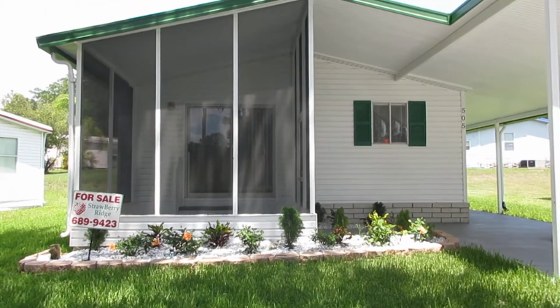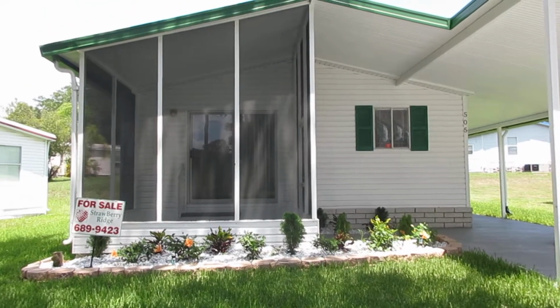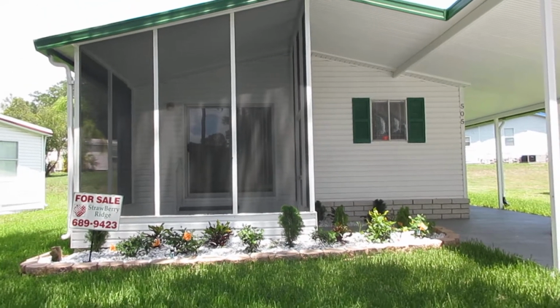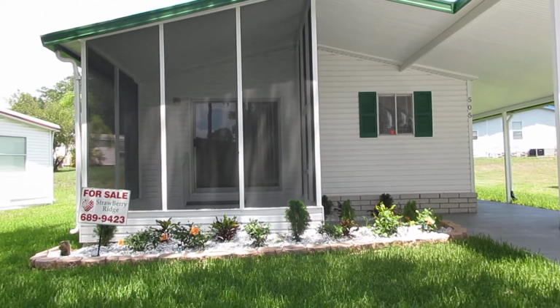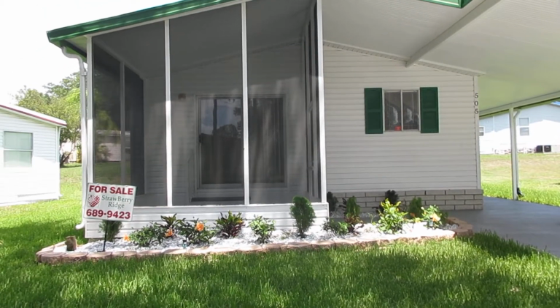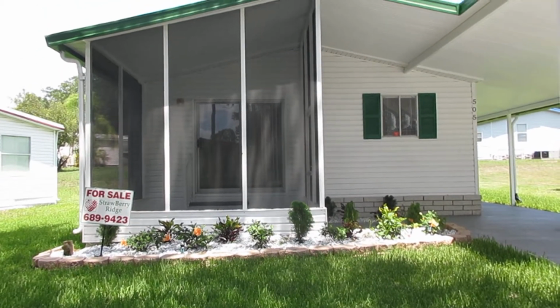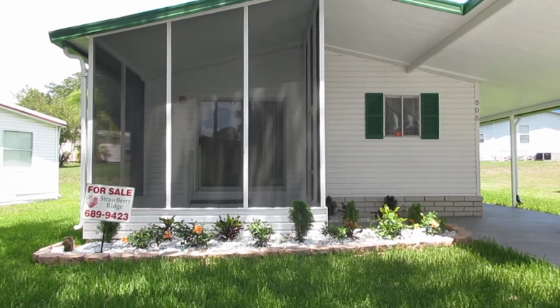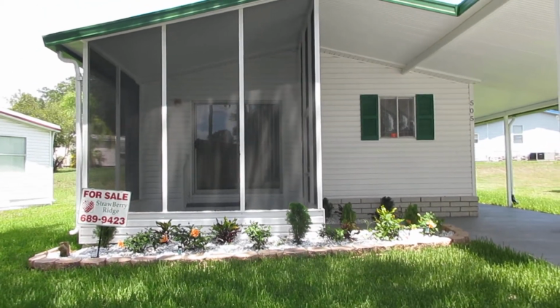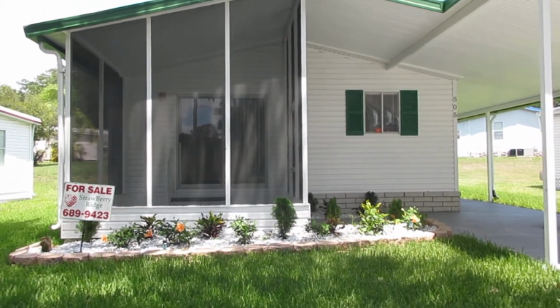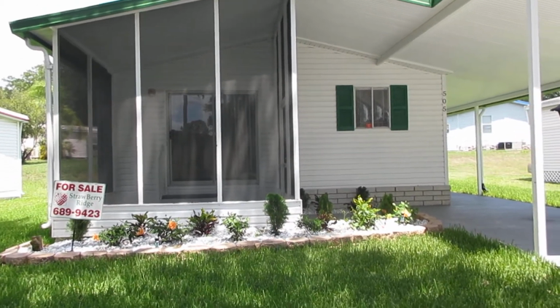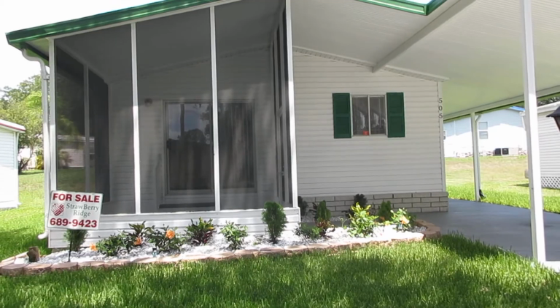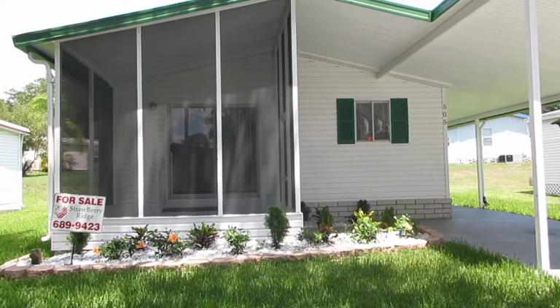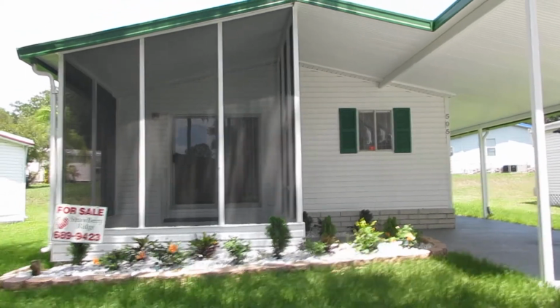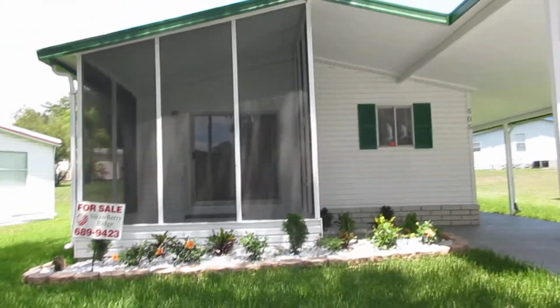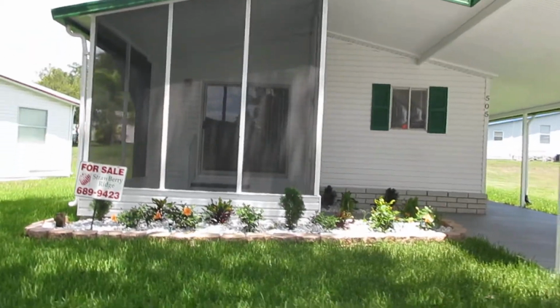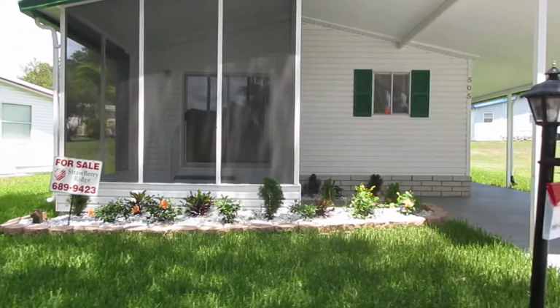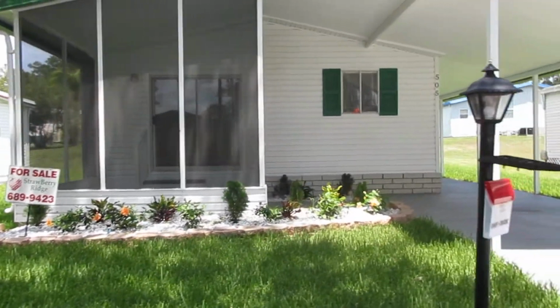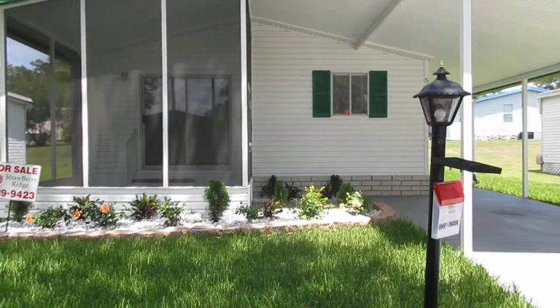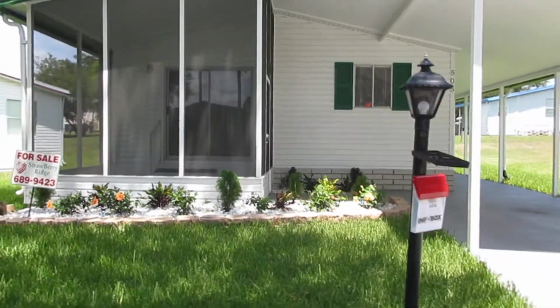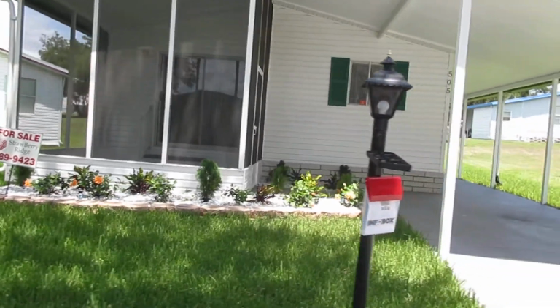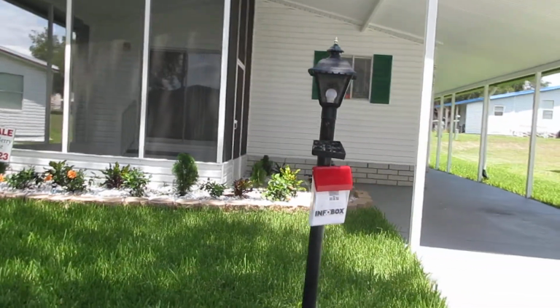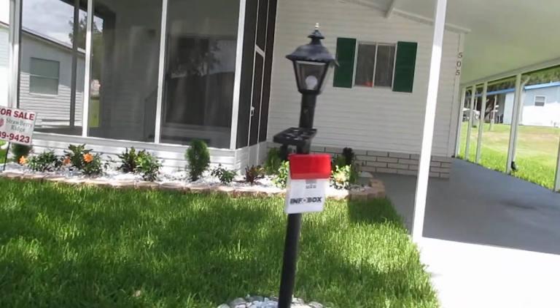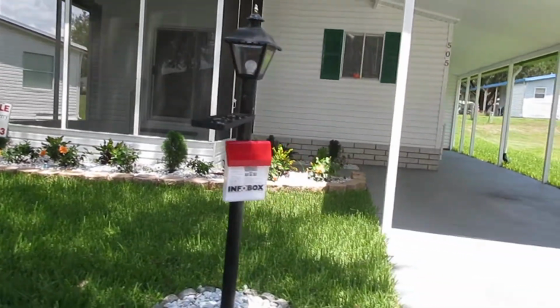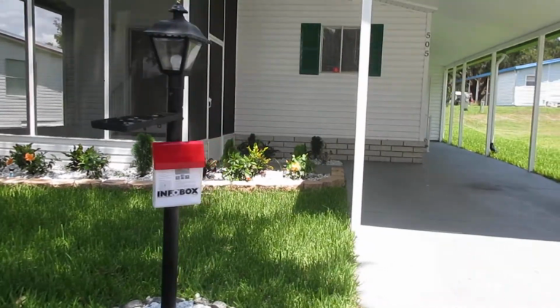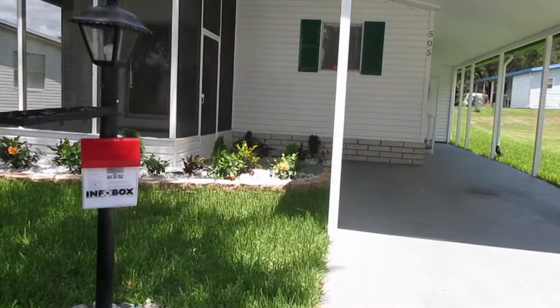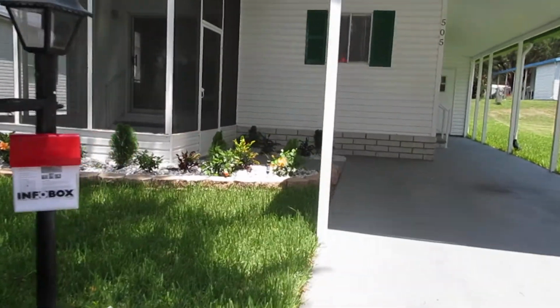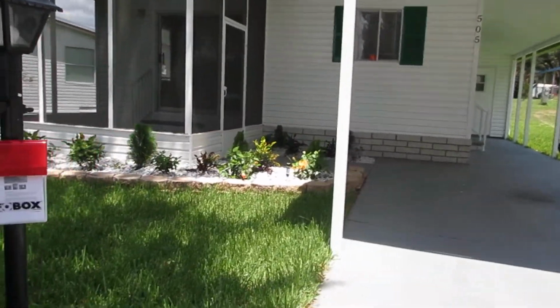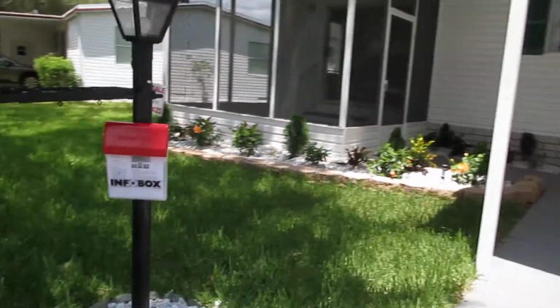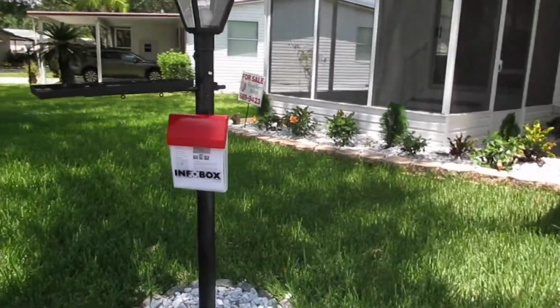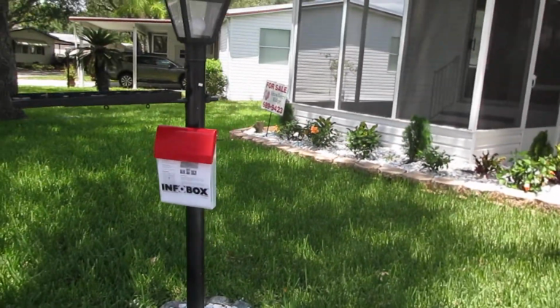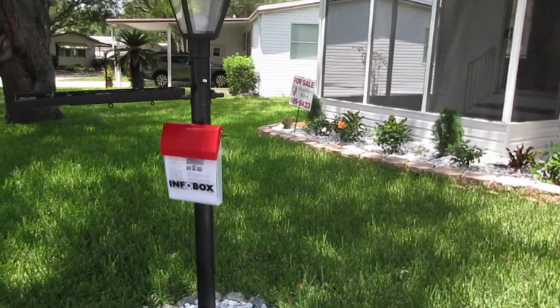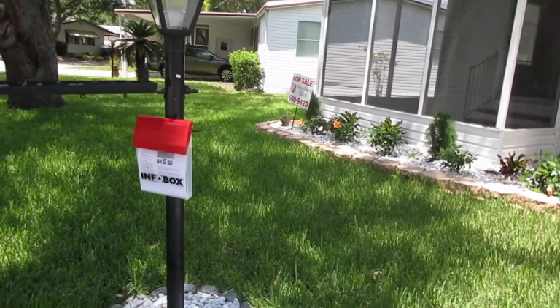Hi, this is Carol Gallagher with Strawberry Ridge, and this is 505 Choo Choo. I'm going to take you on a tour. This has a screened-in front porch and nice landscaping.